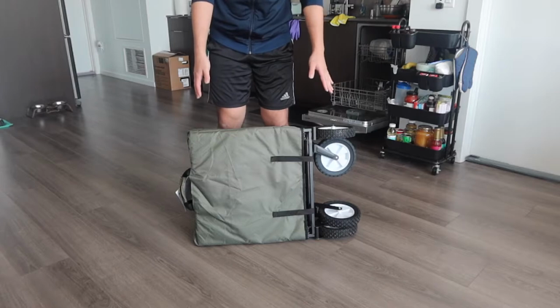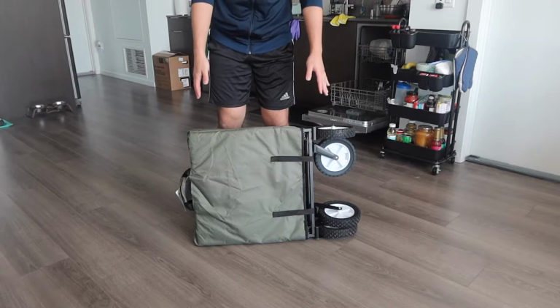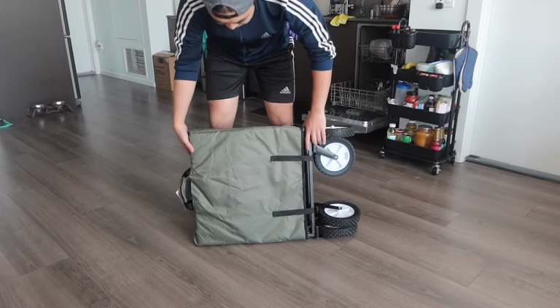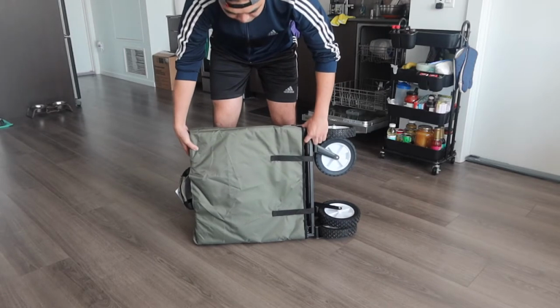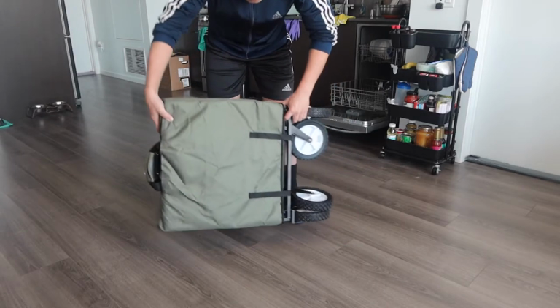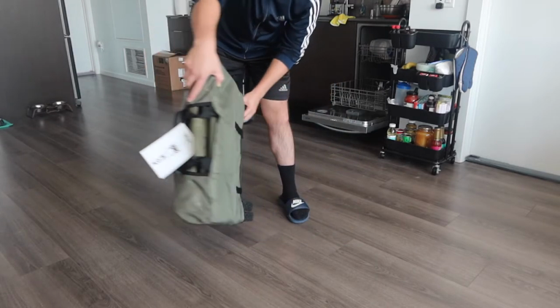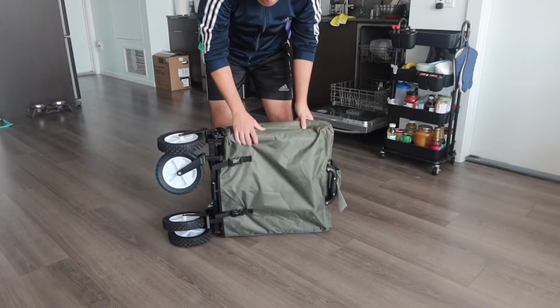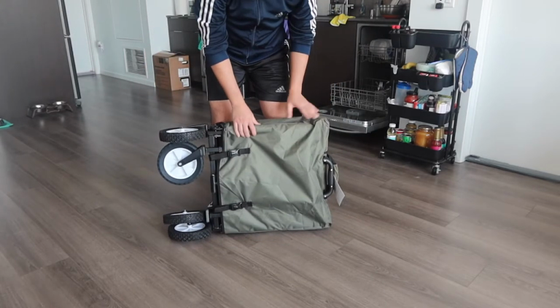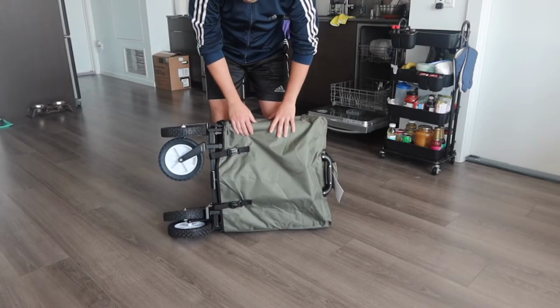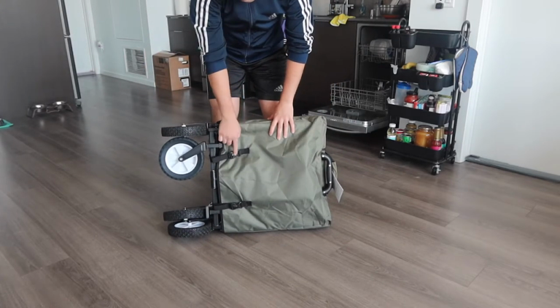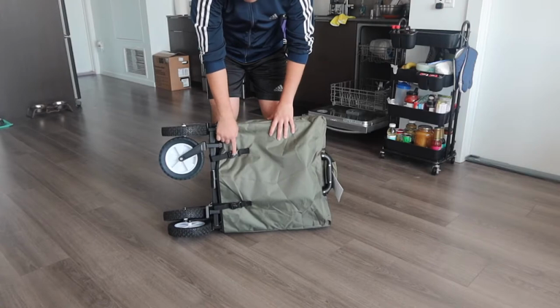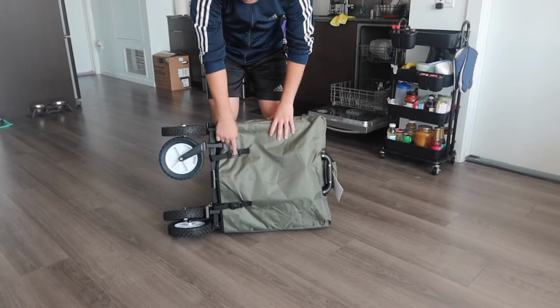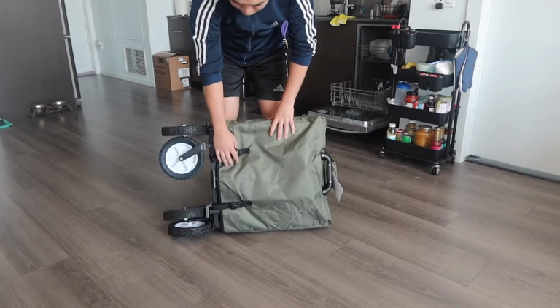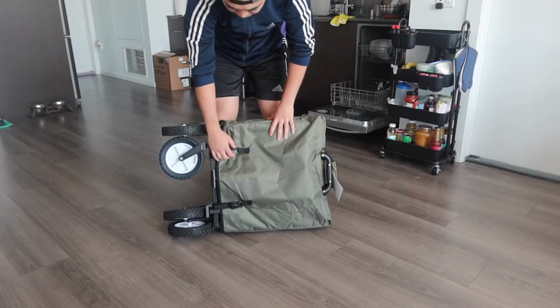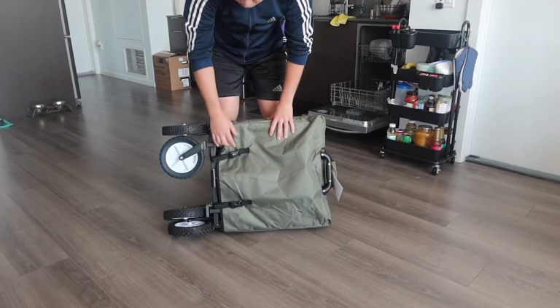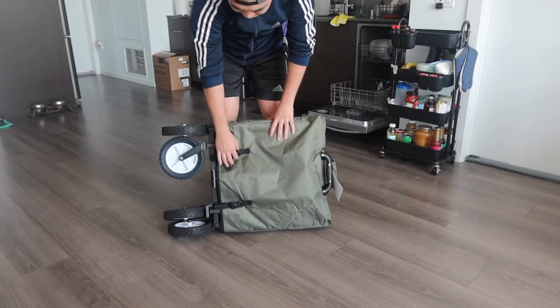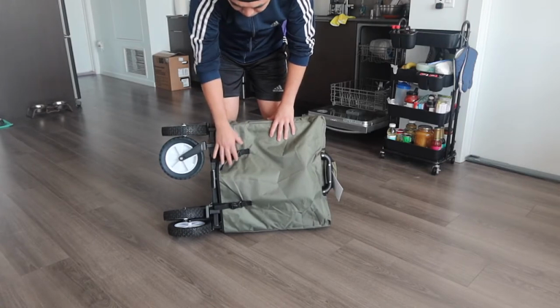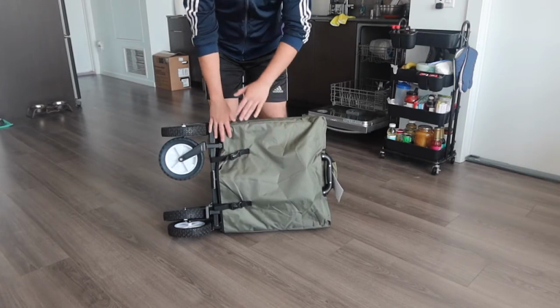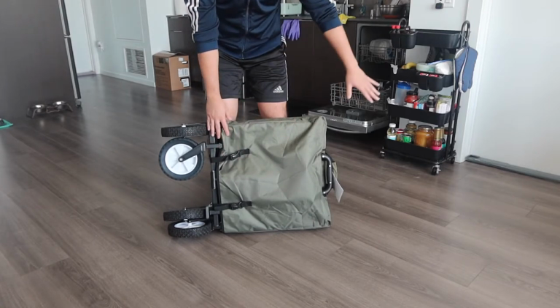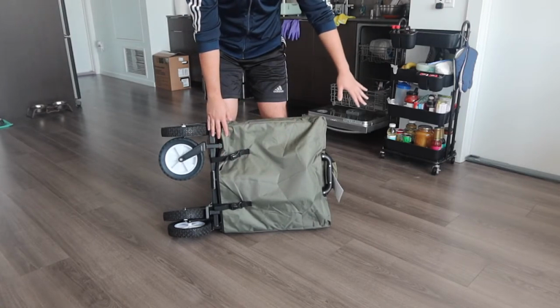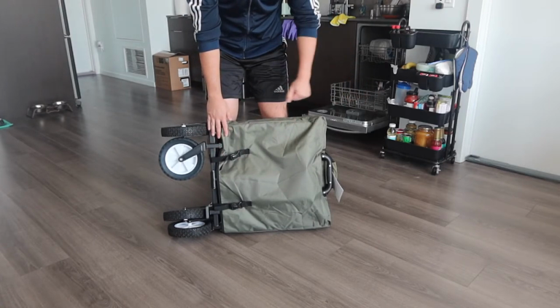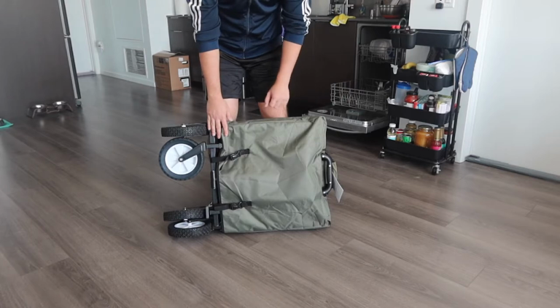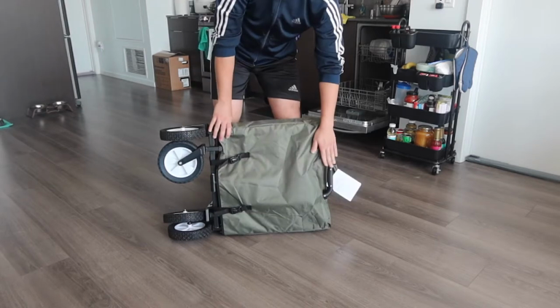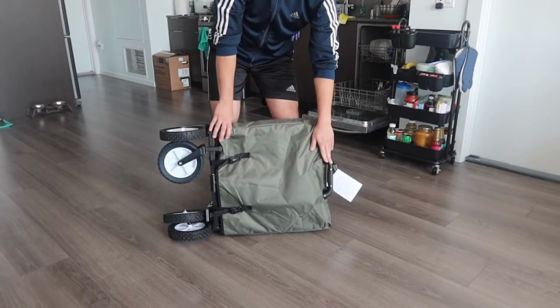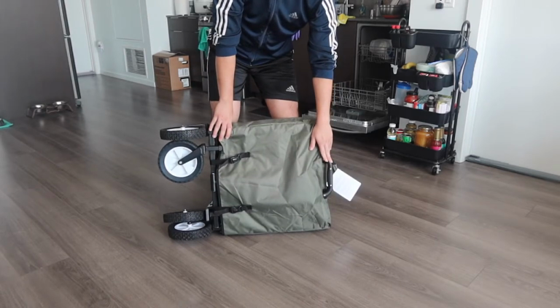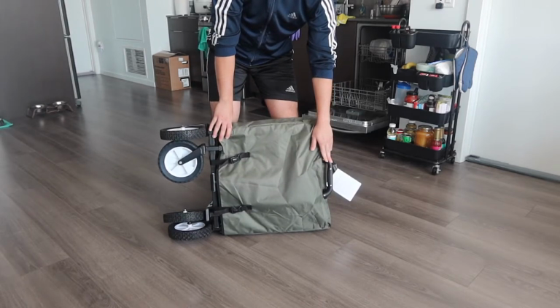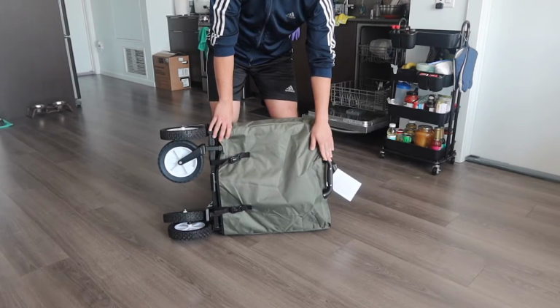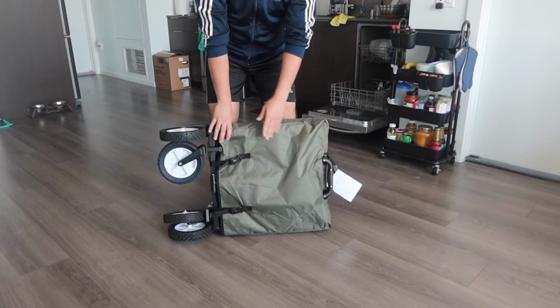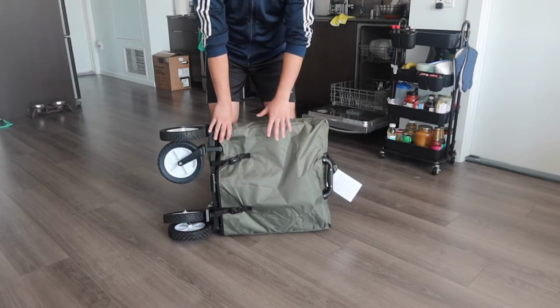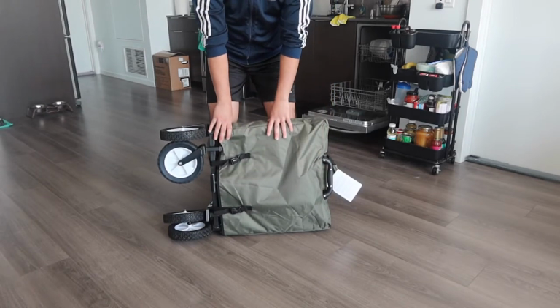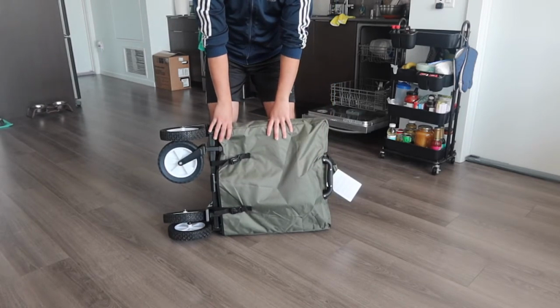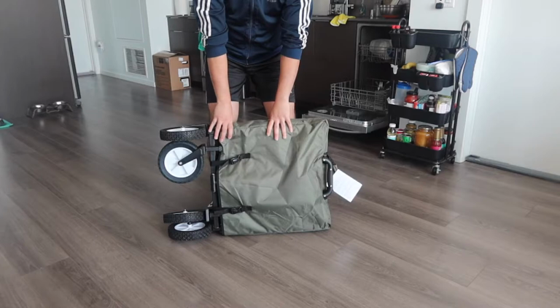Flipping to the other side, you can see the little bag with a strap. Once you unbuckle it, you can take the whole thing and unfold it. Here is the handle part for the wagon — let me take it off from the back to show you what it looks like.